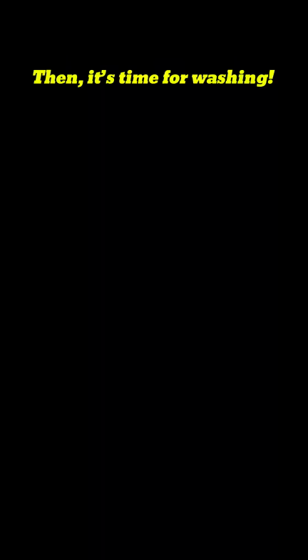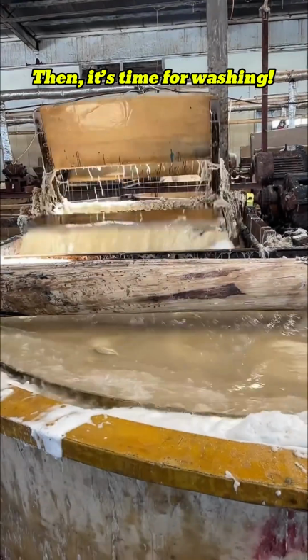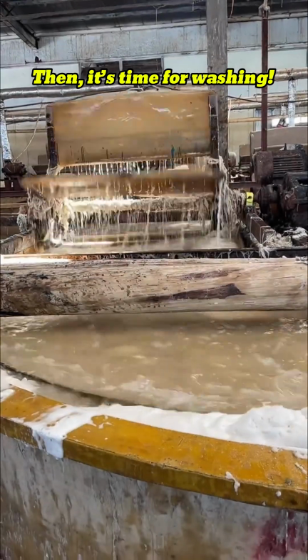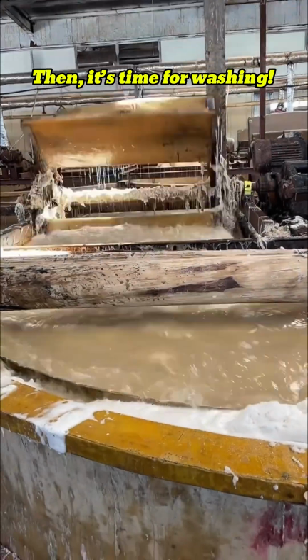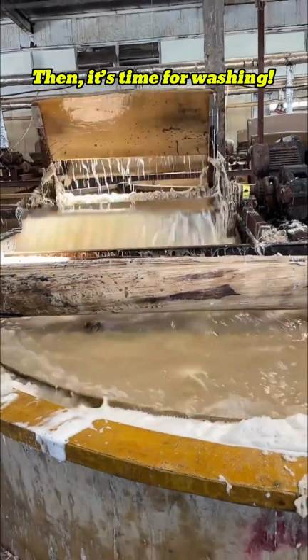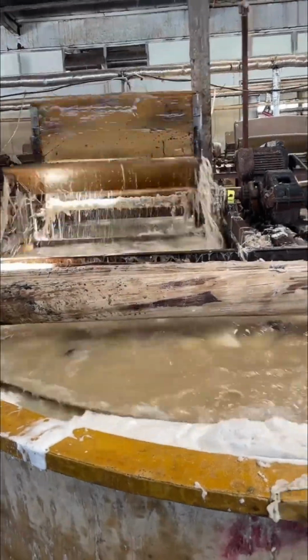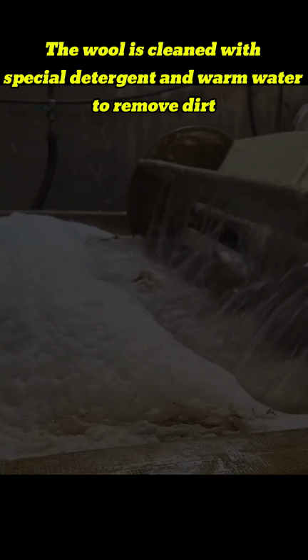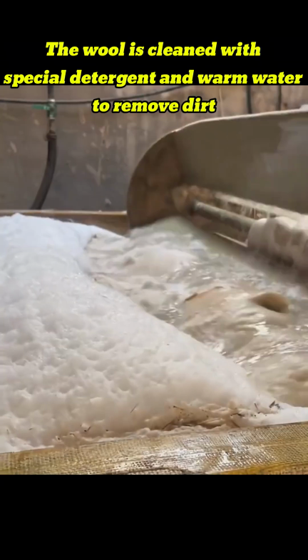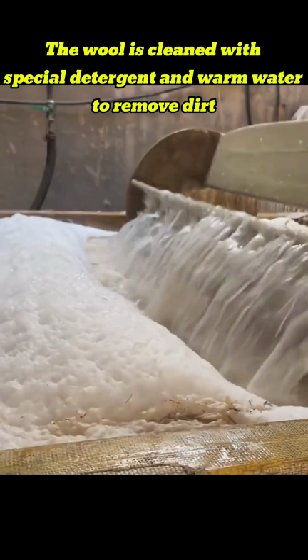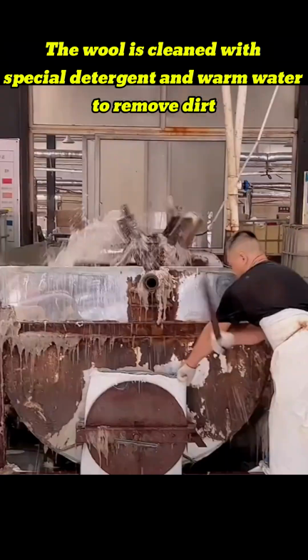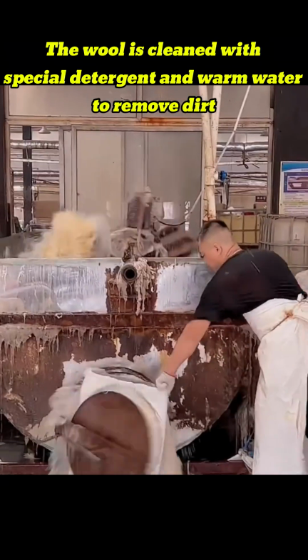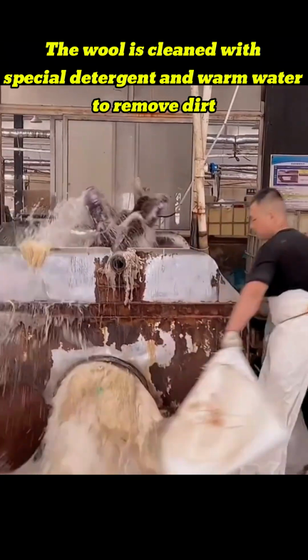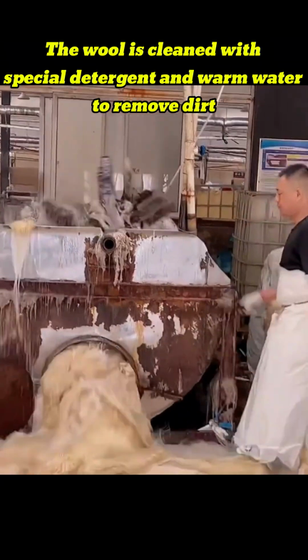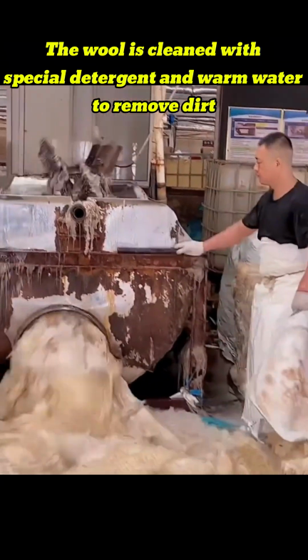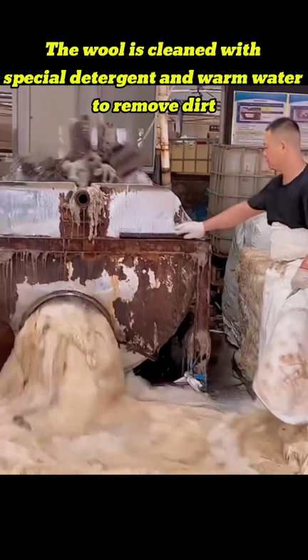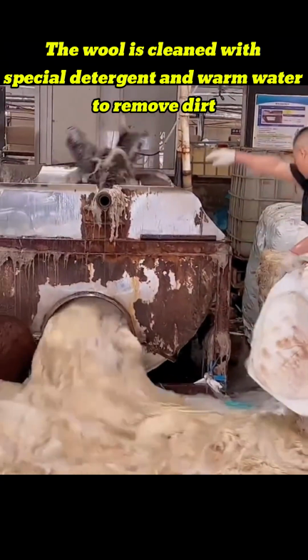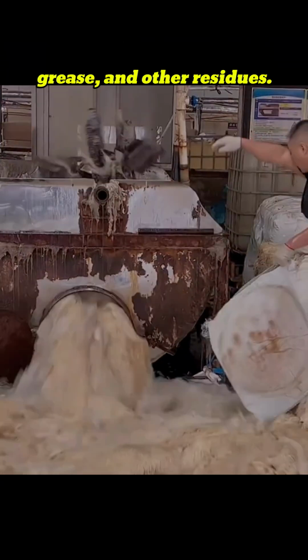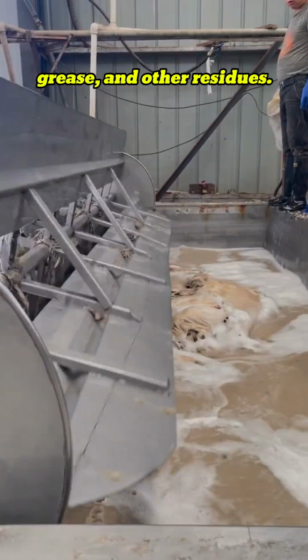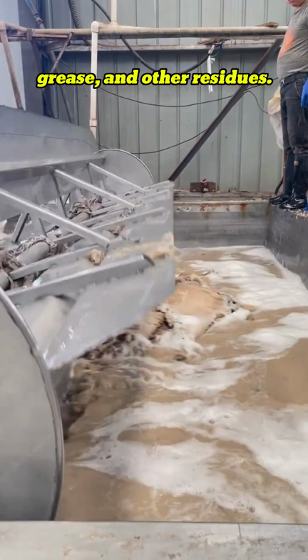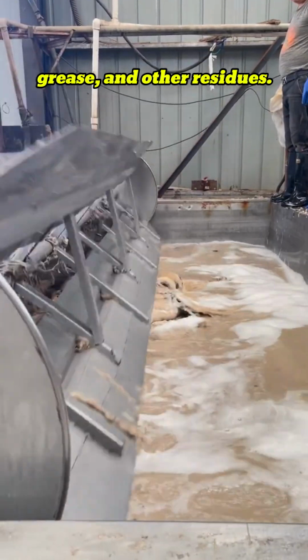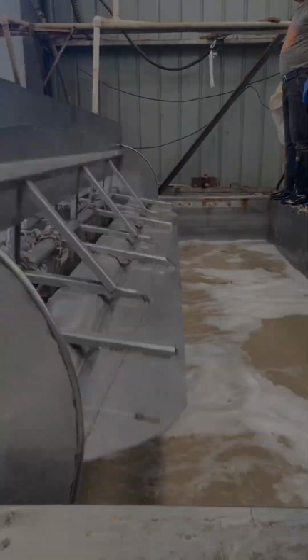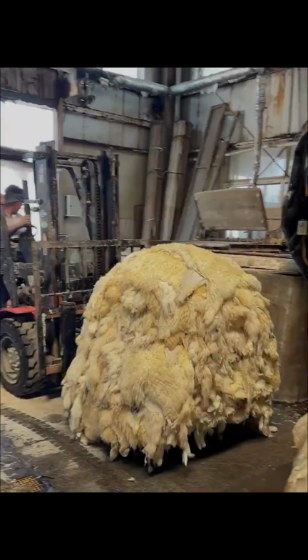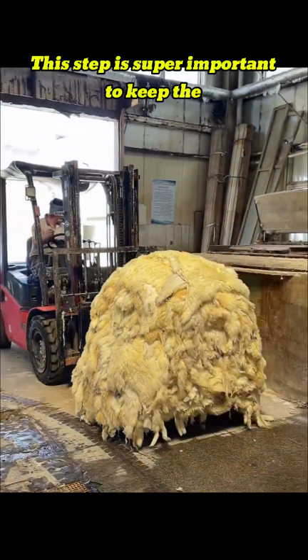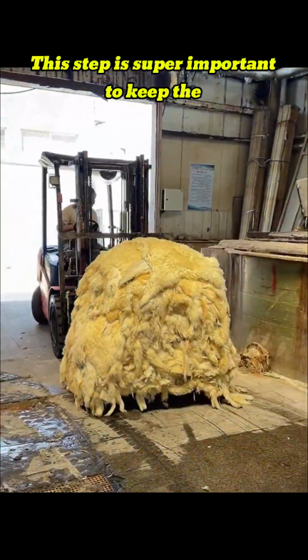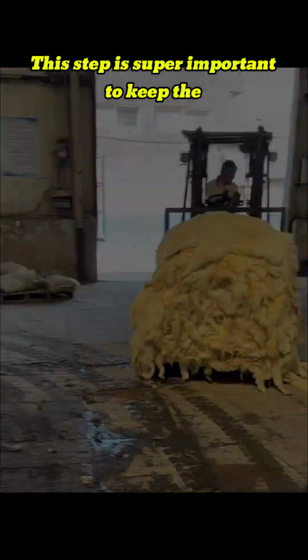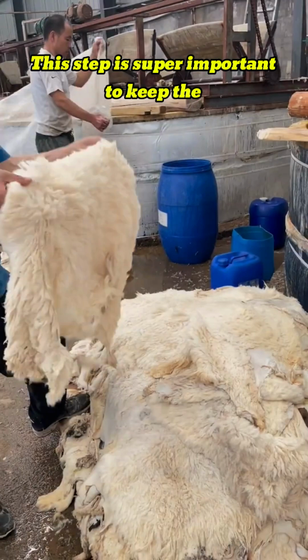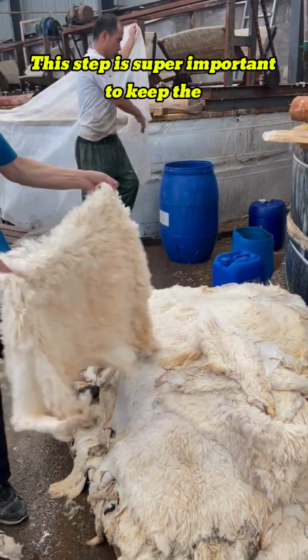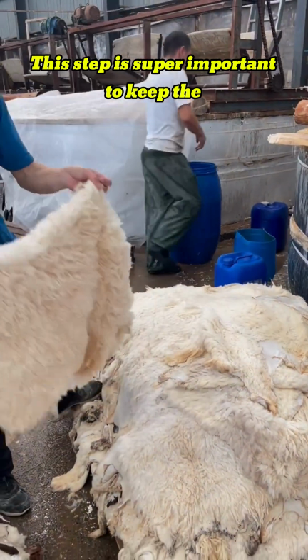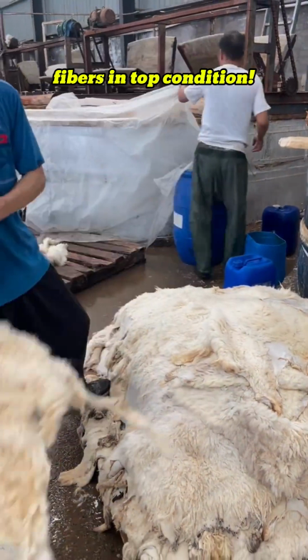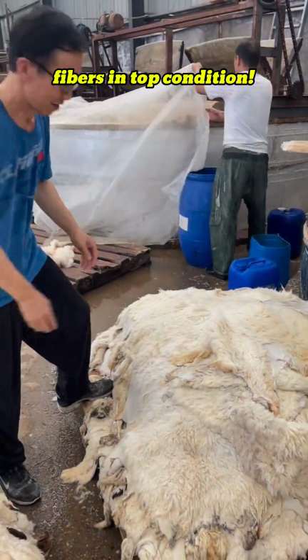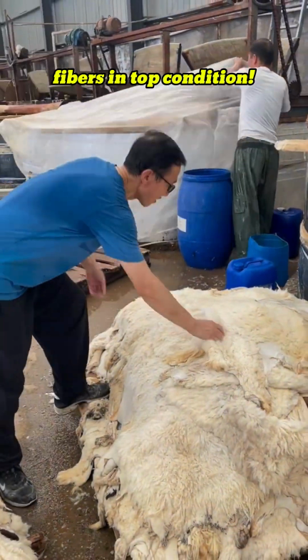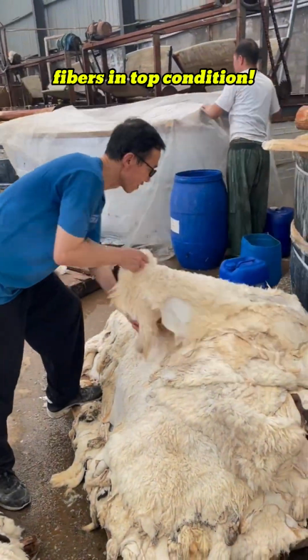Then it's time for washing. The wool is cleaned with special detergent and warm water to remove dirt, grease, and other residues. This step is super important to keep the fibers in top condition.